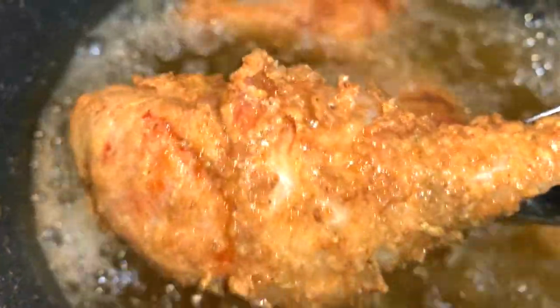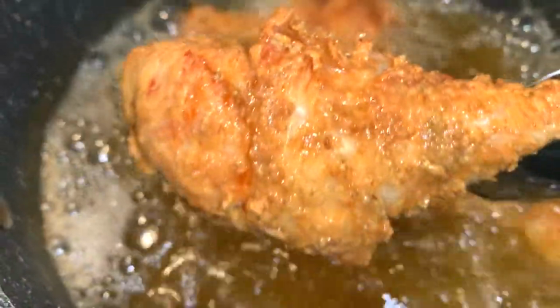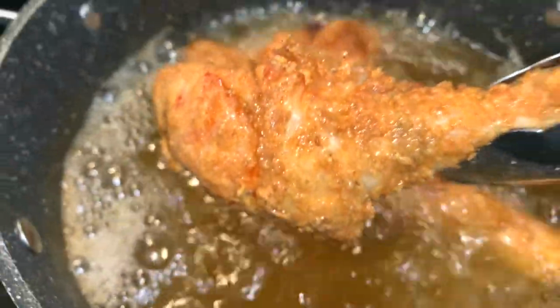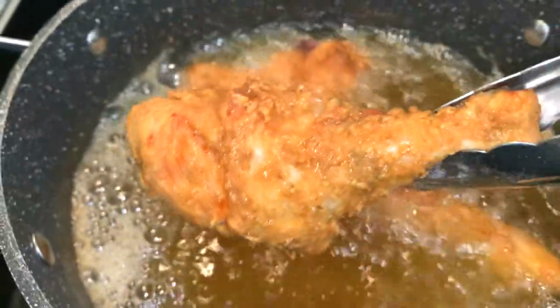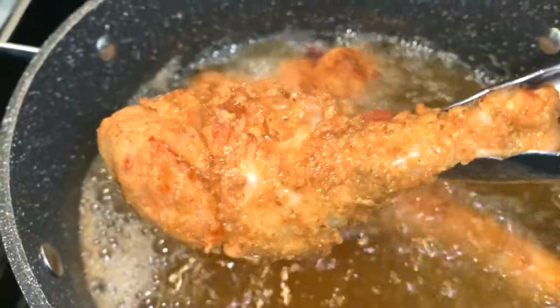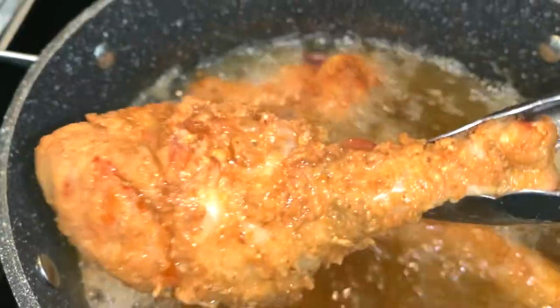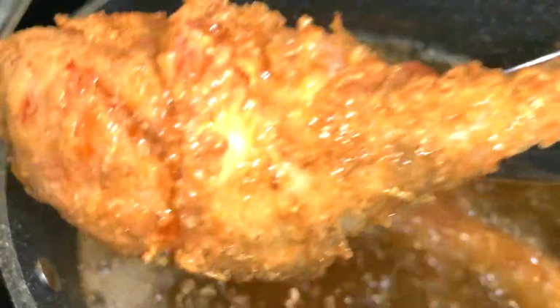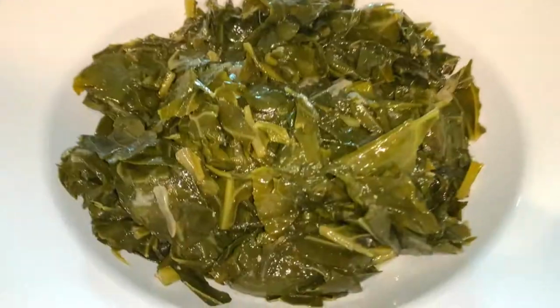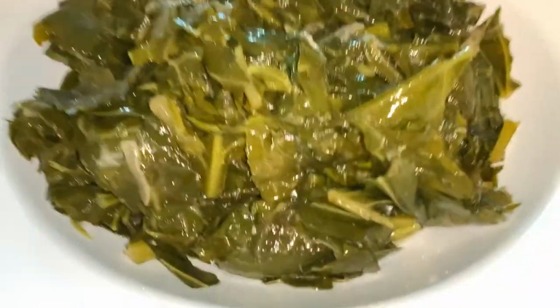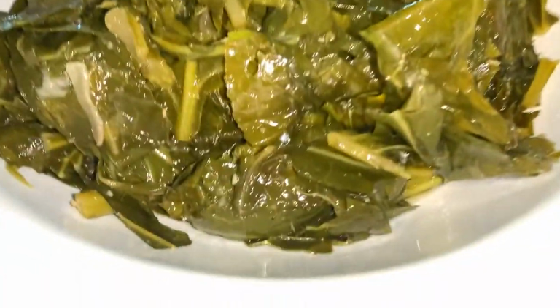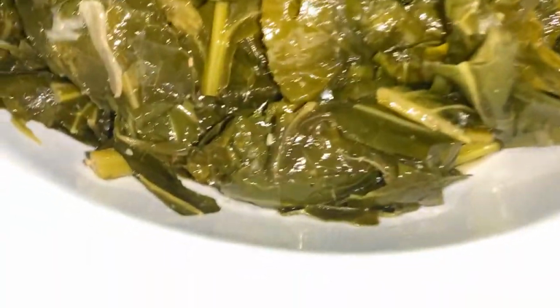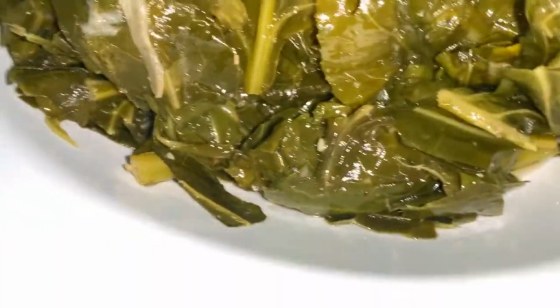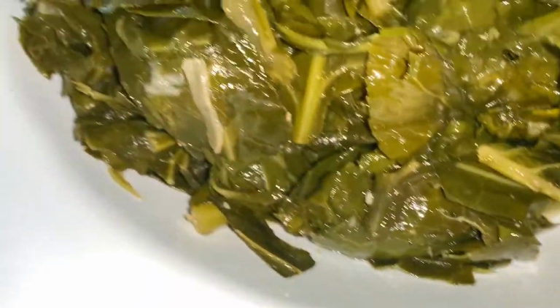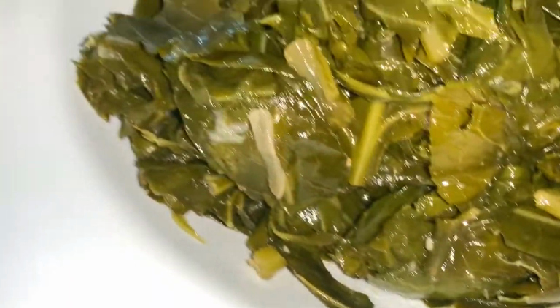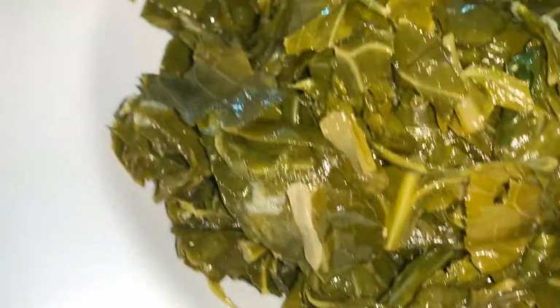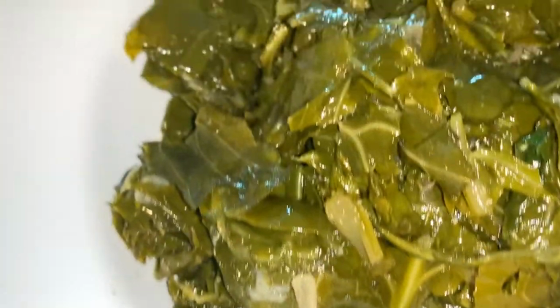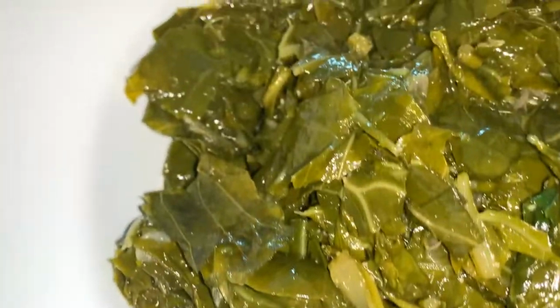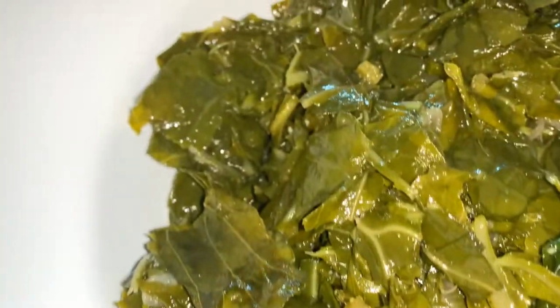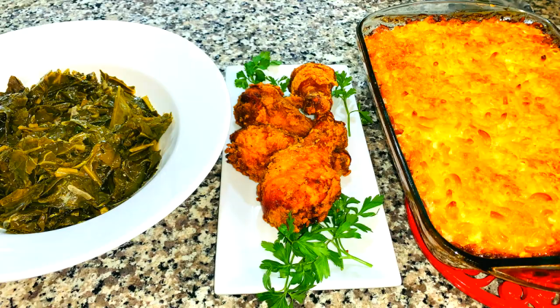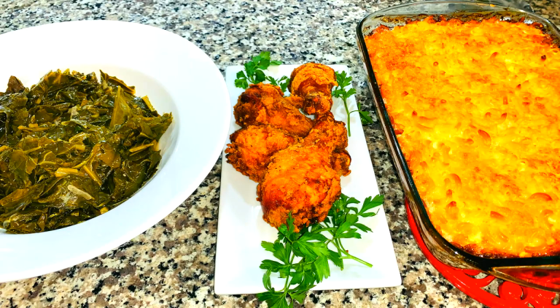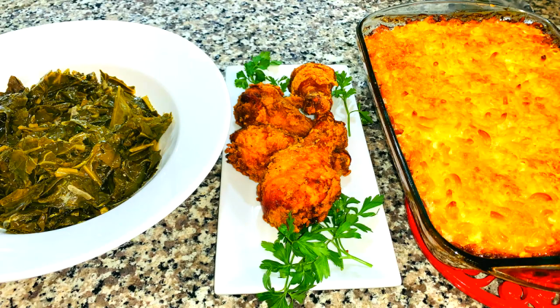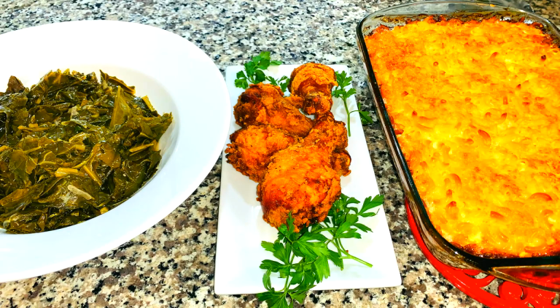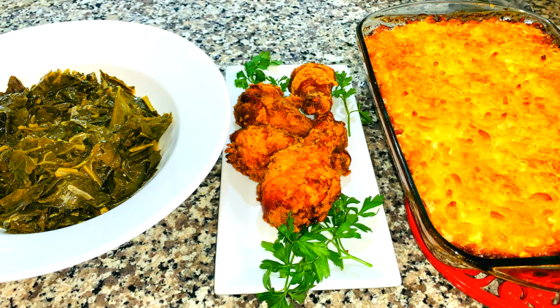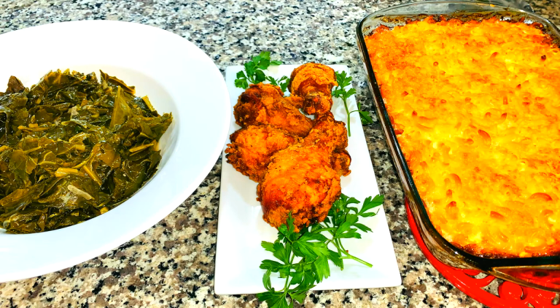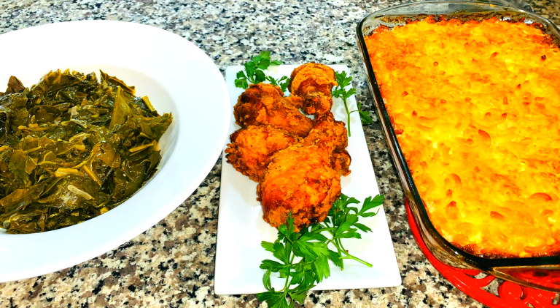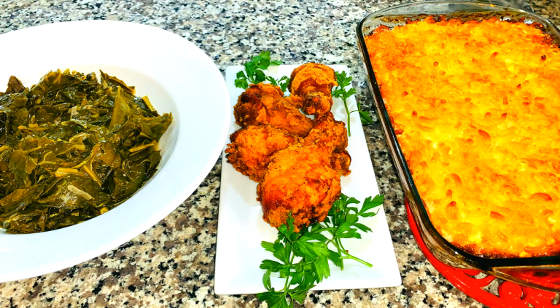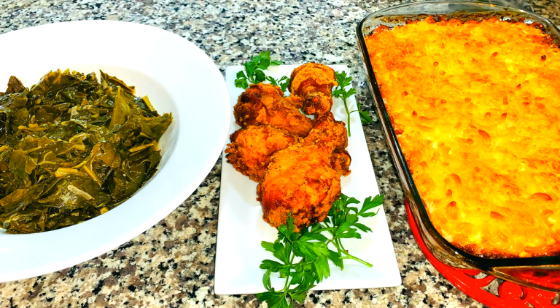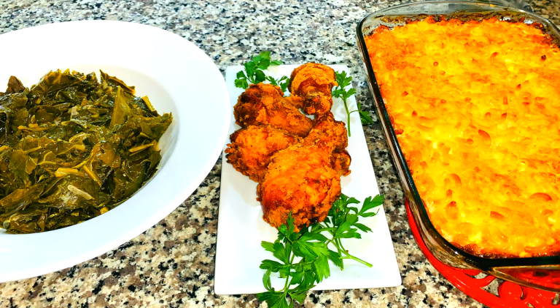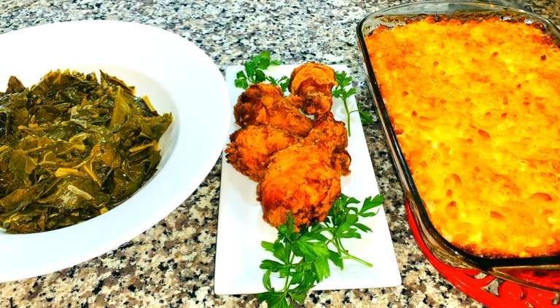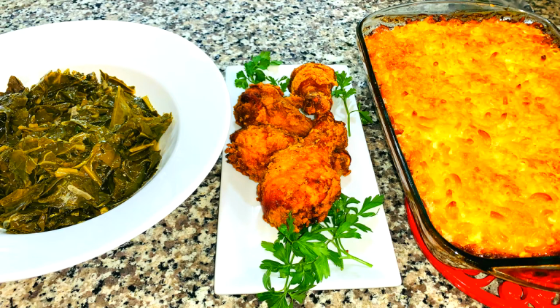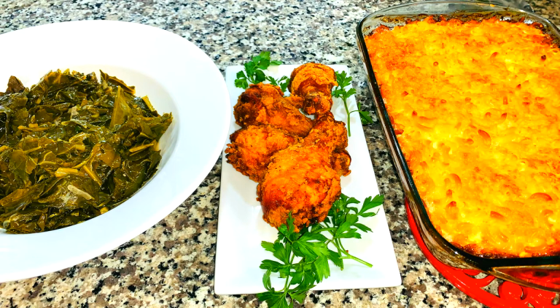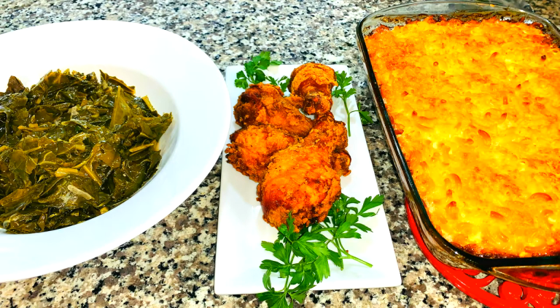Tanny Cooks here. Today we're going to discuss all the tips and tricks to make this yummy soul food meal: fried chicken, collard greens, and baked macaroni and cheese. So let's get to cooking.